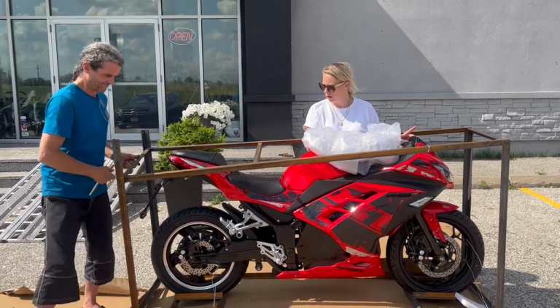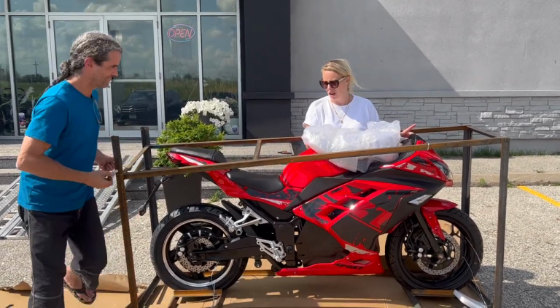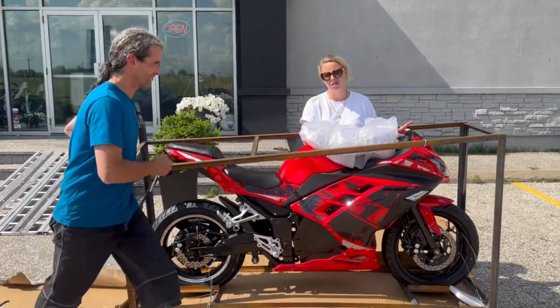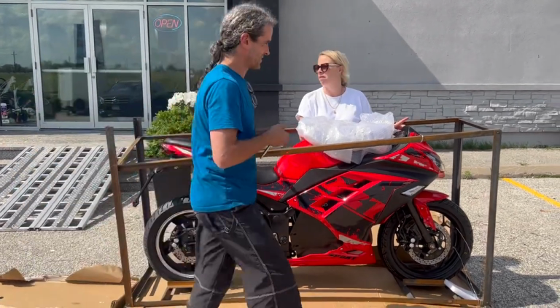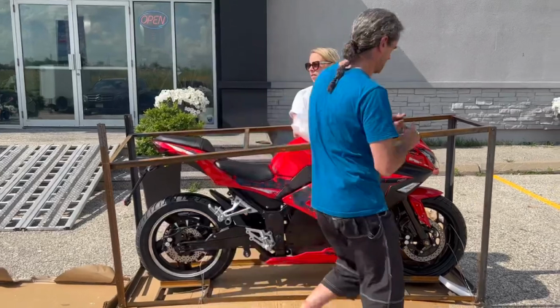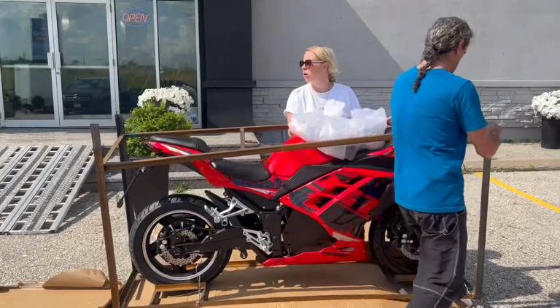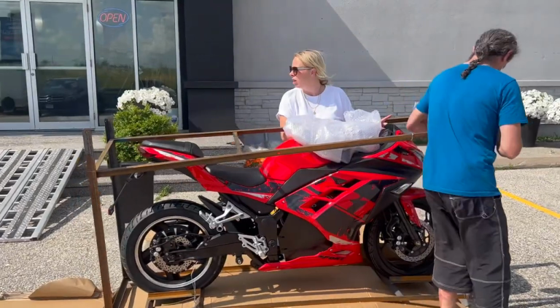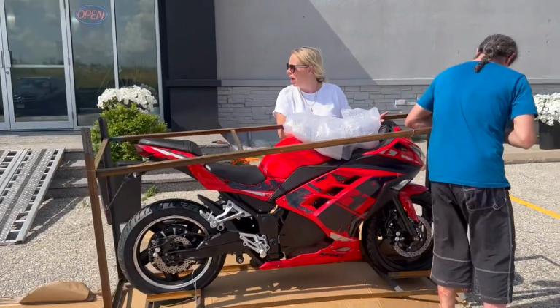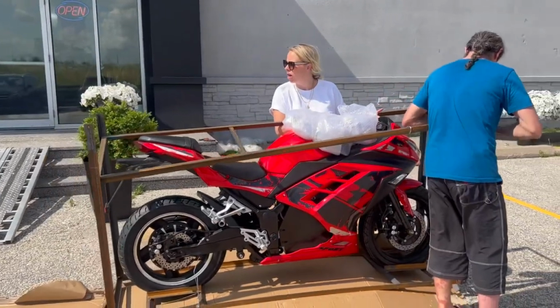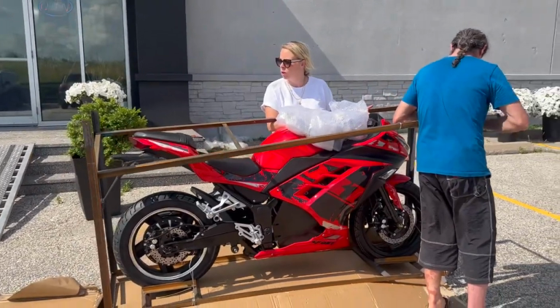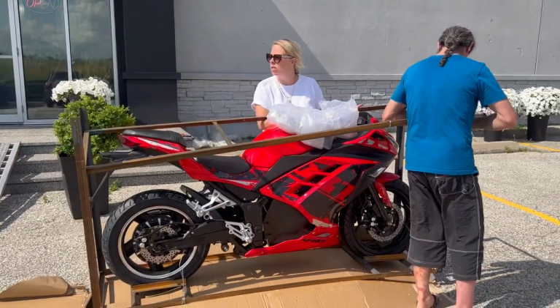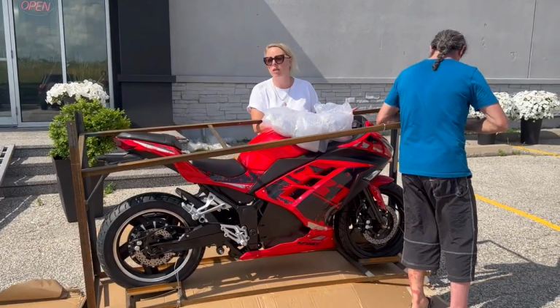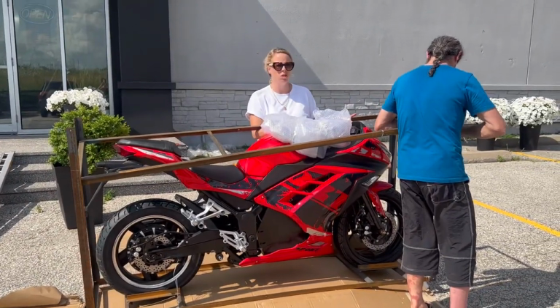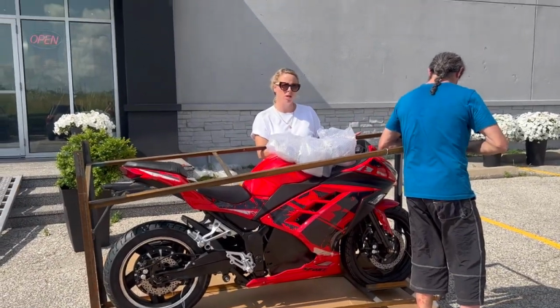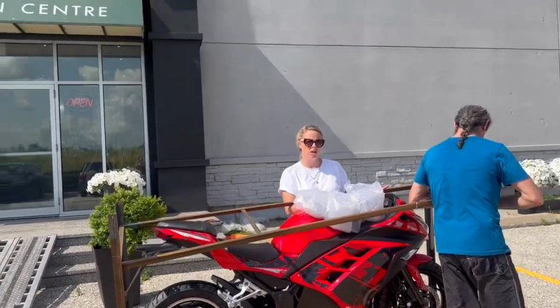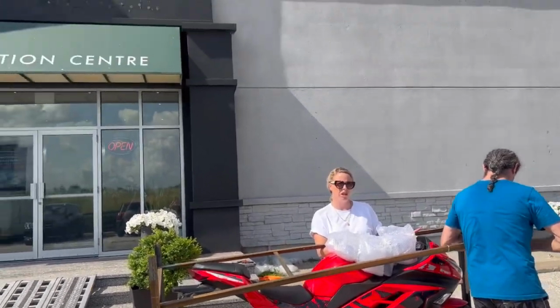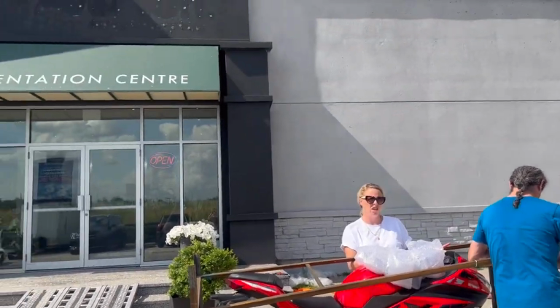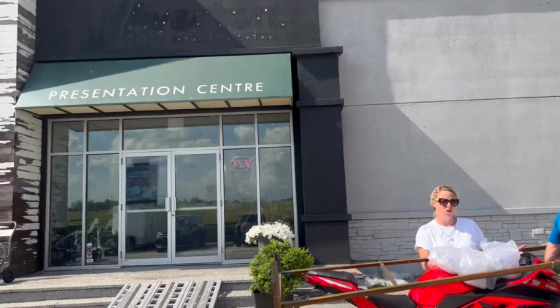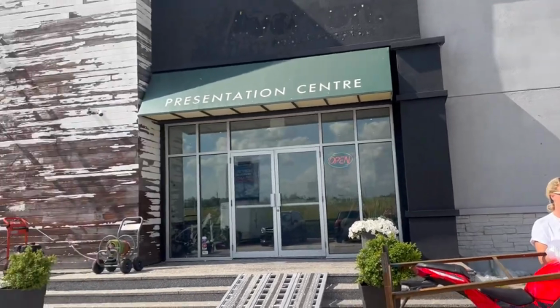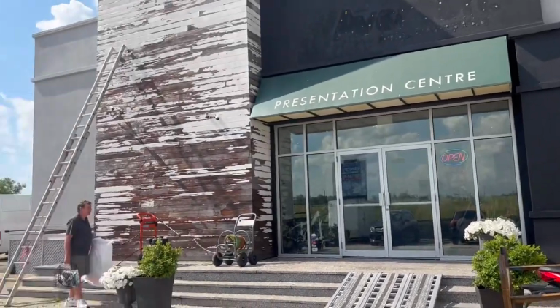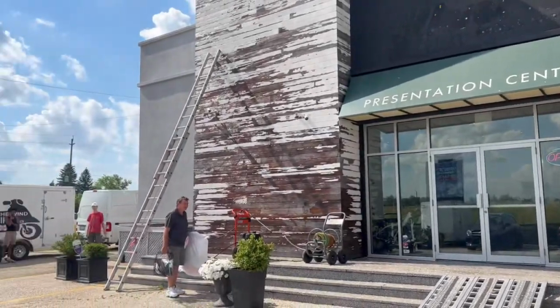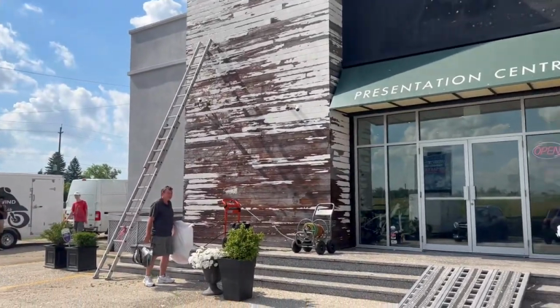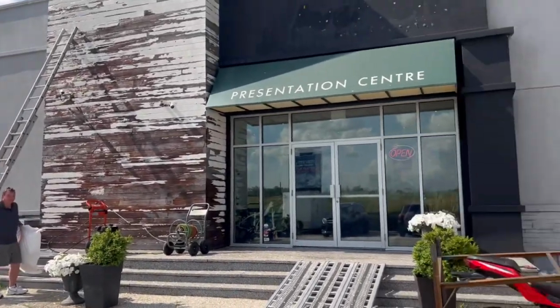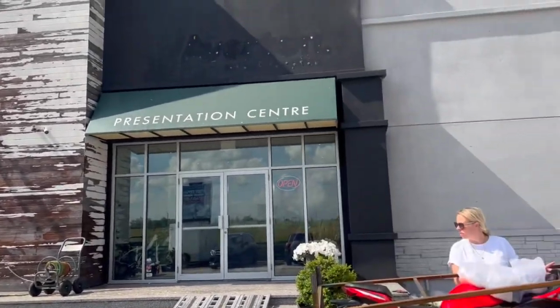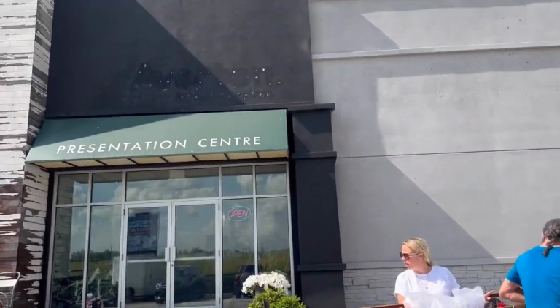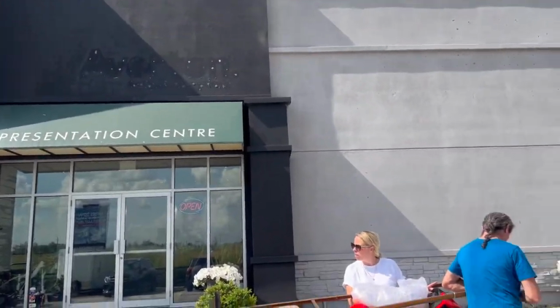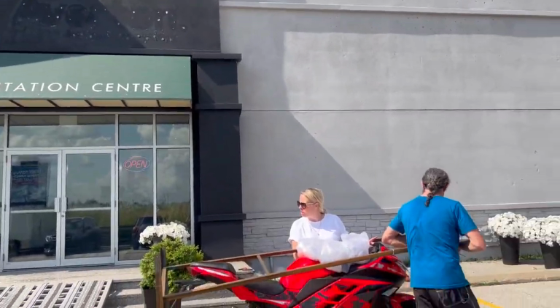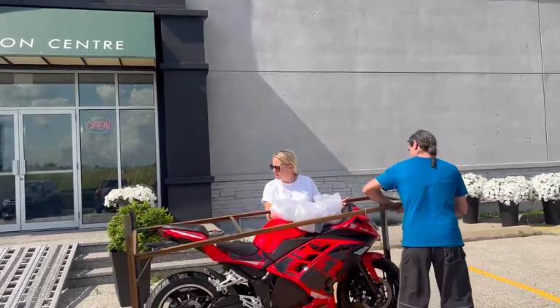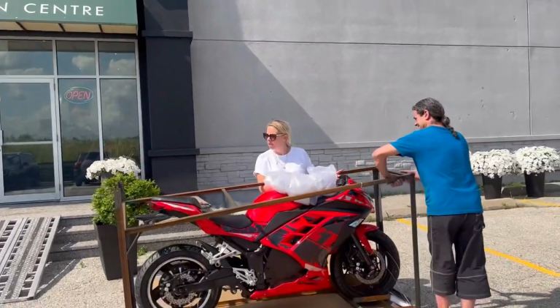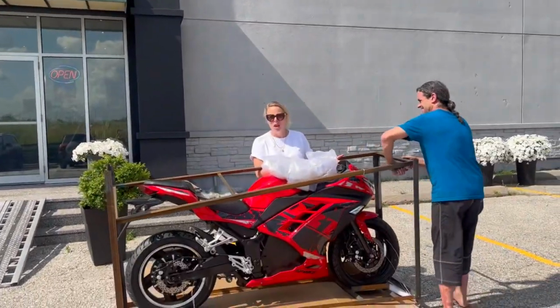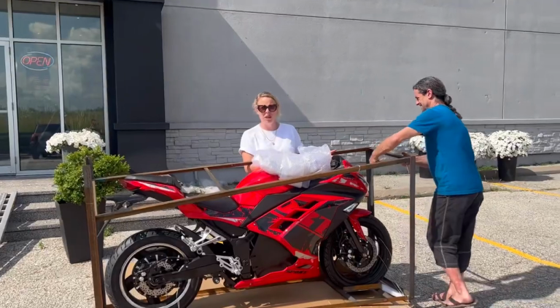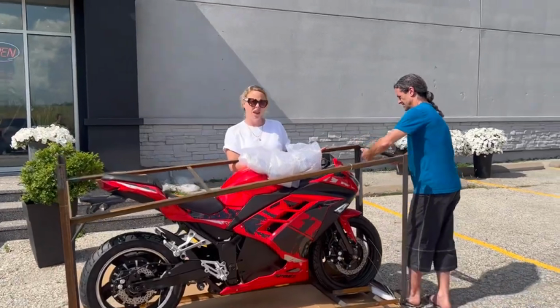This is the building in the background — it'll look prettier later, just working on it.